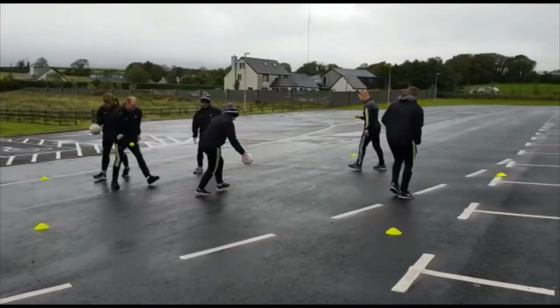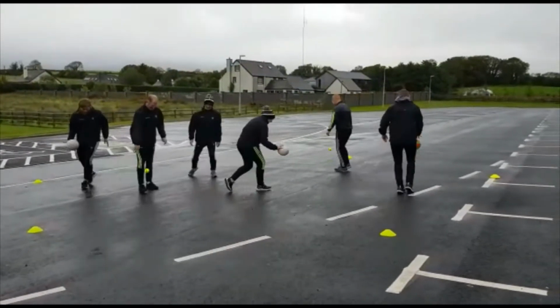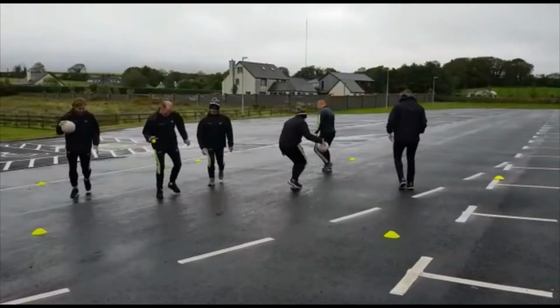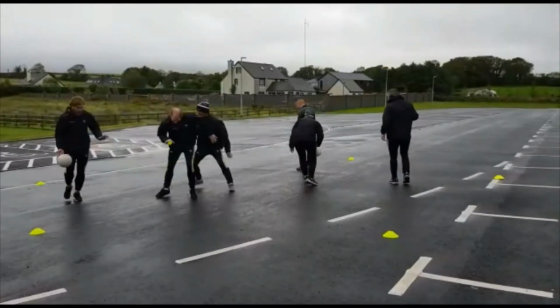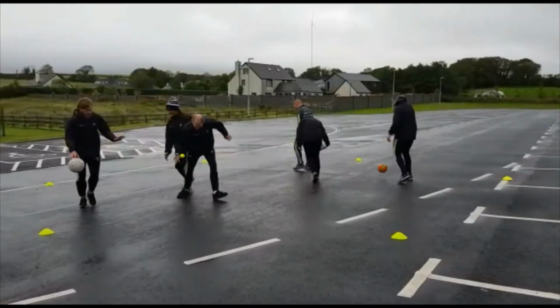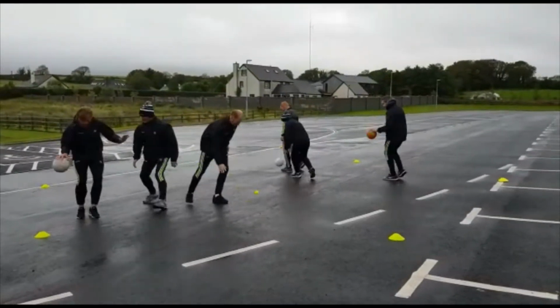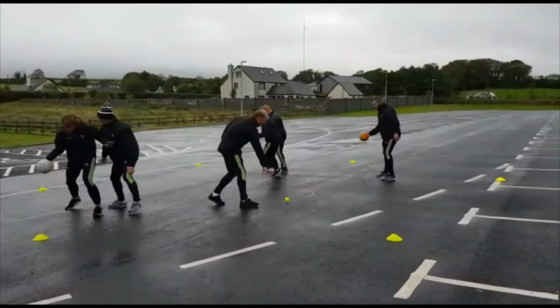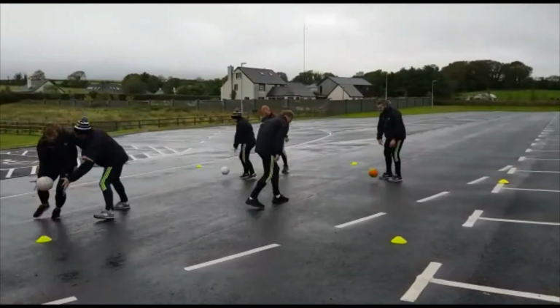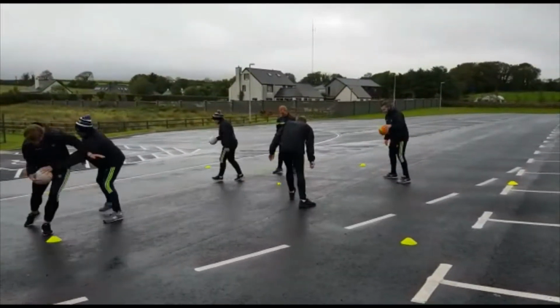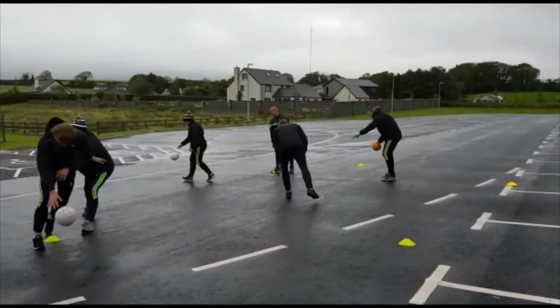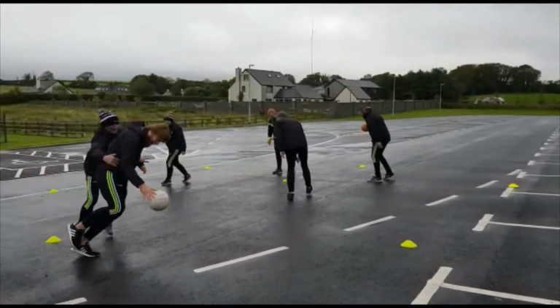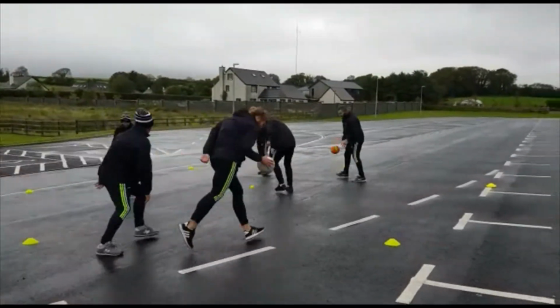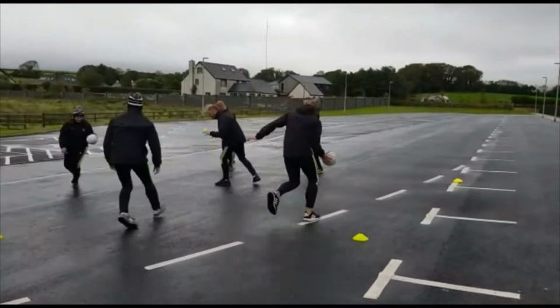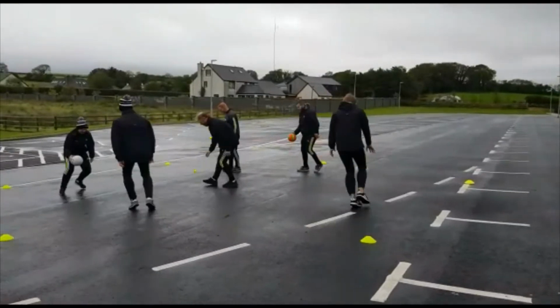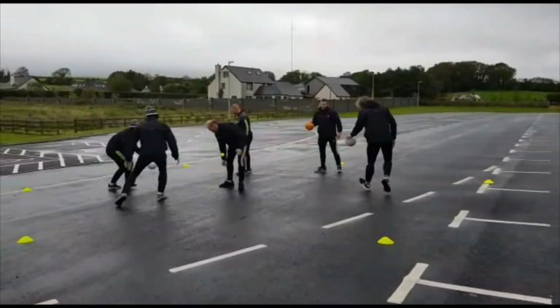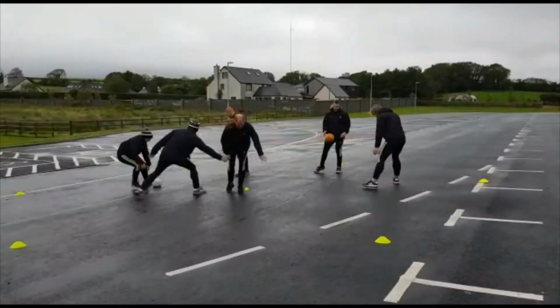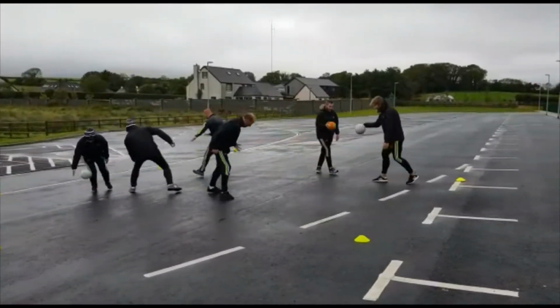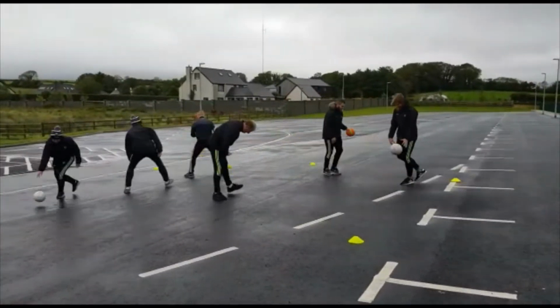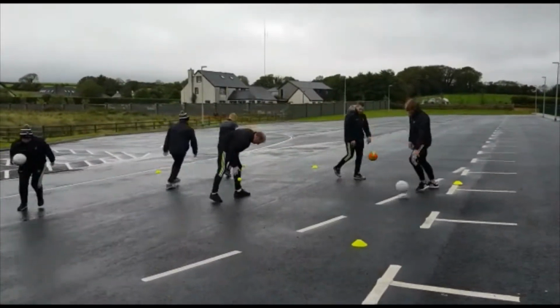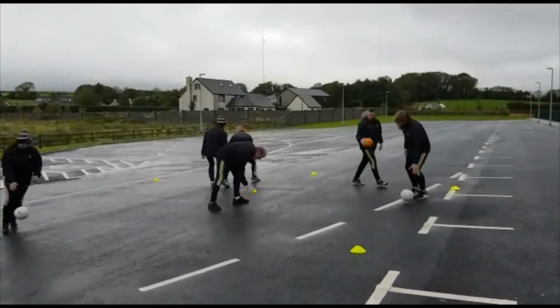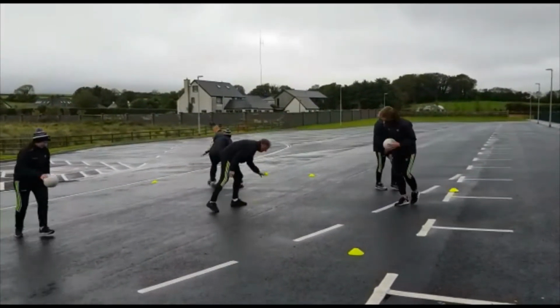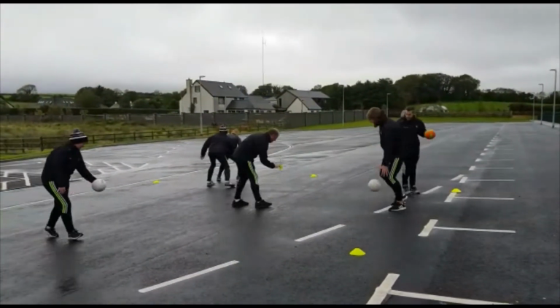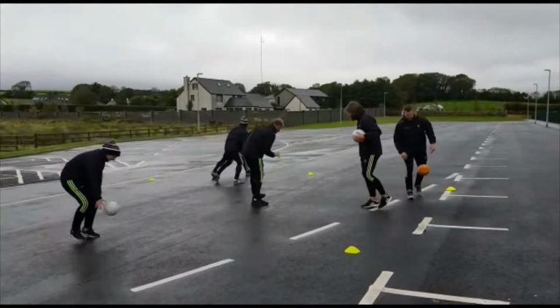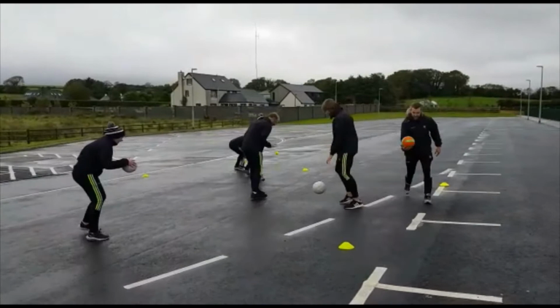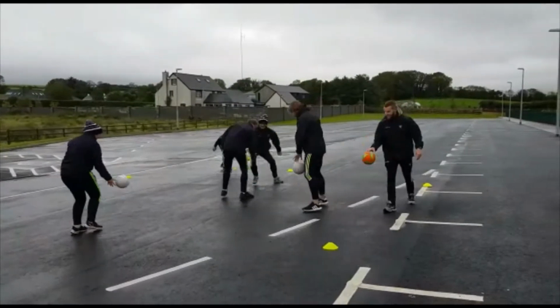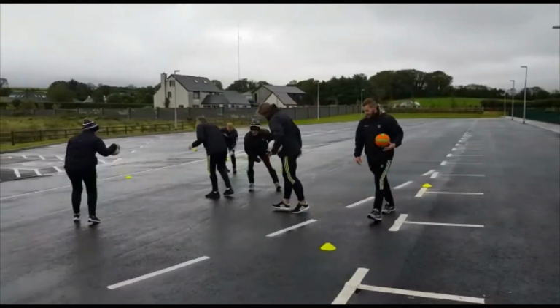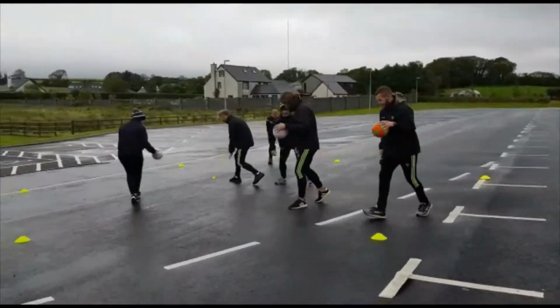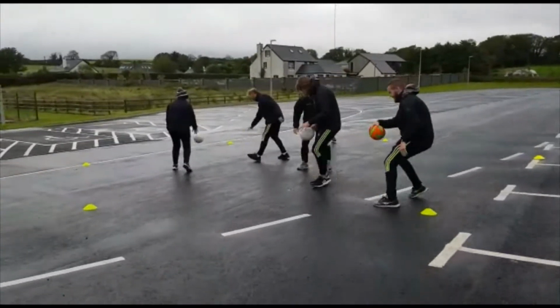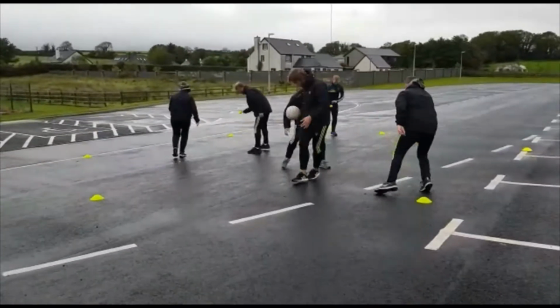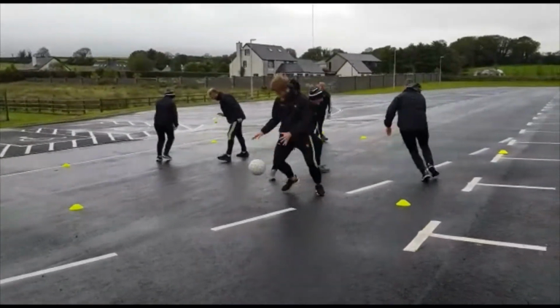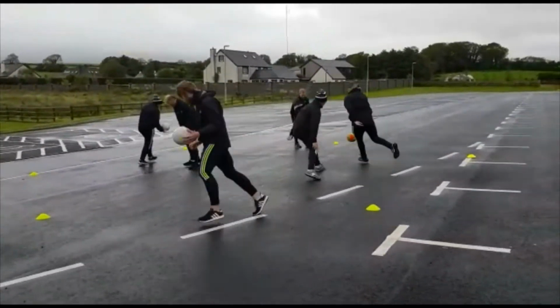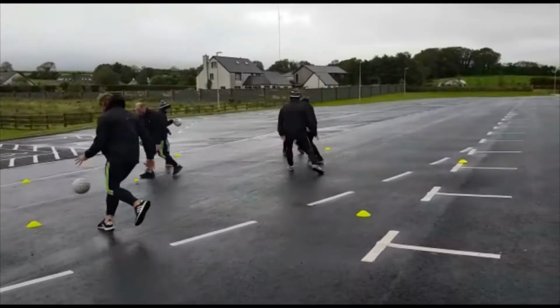The 5th and 6th class skills challenge for this week: one defender tries to knock the ball away while everybody else is bouncing and trying to hold onto possession. If they go outside the circle, then that person becomes a defender.